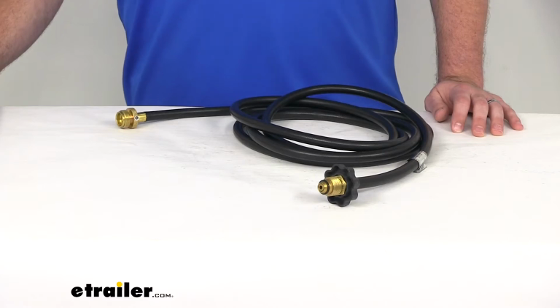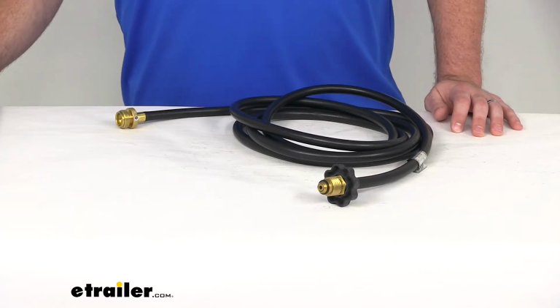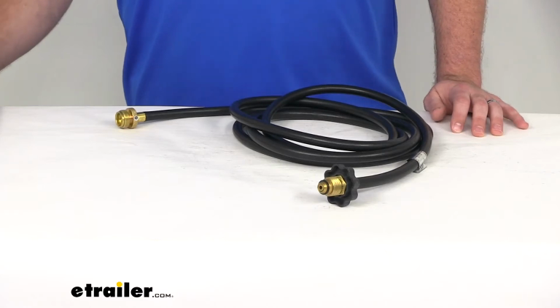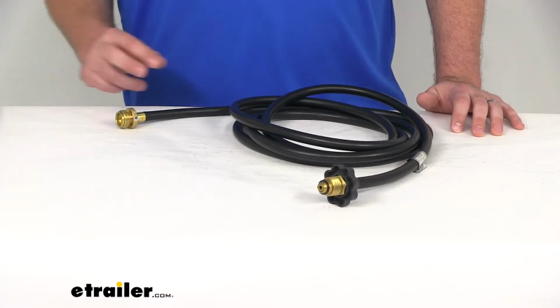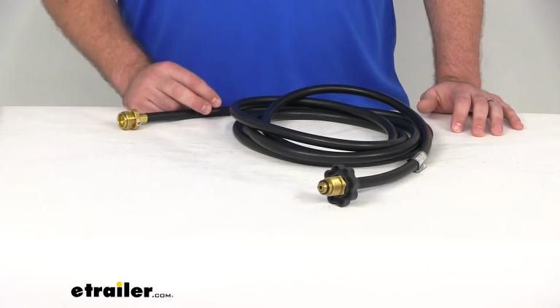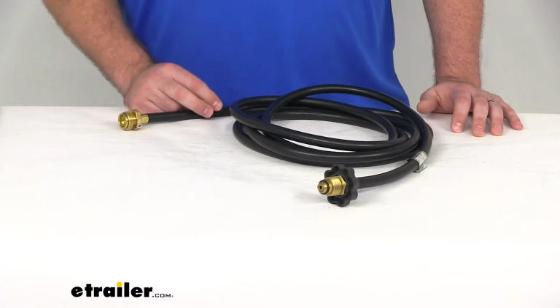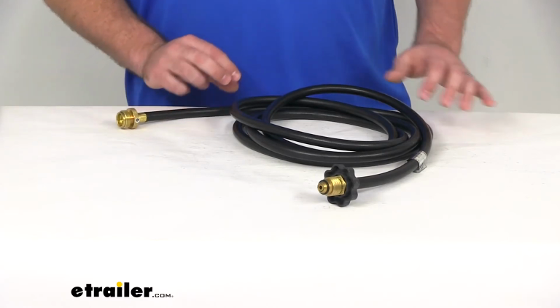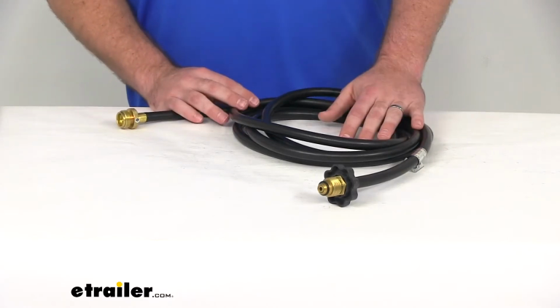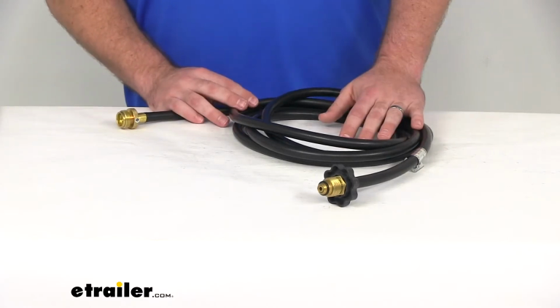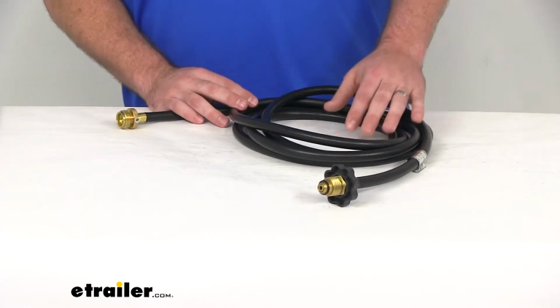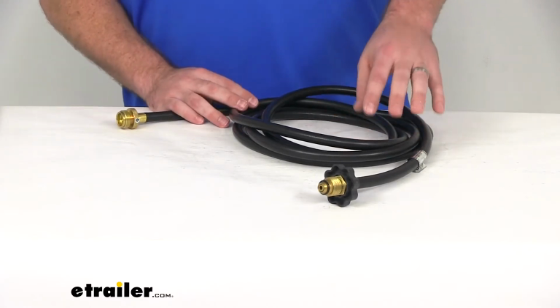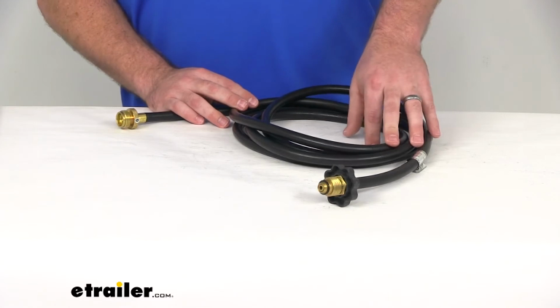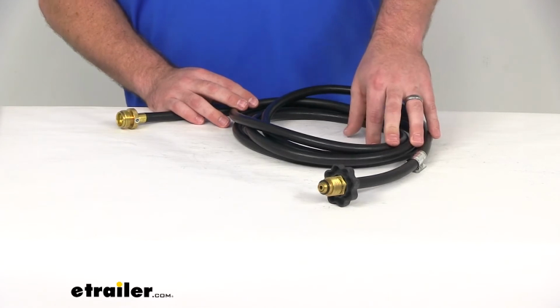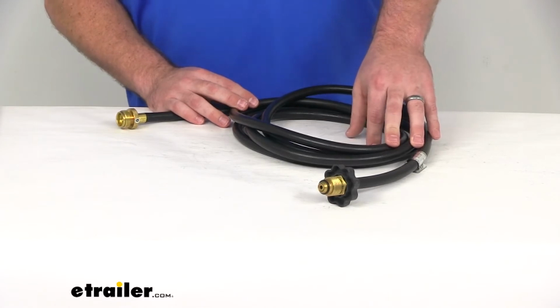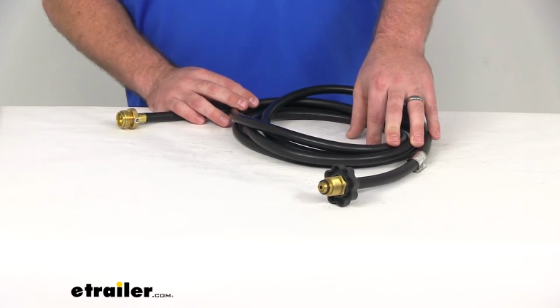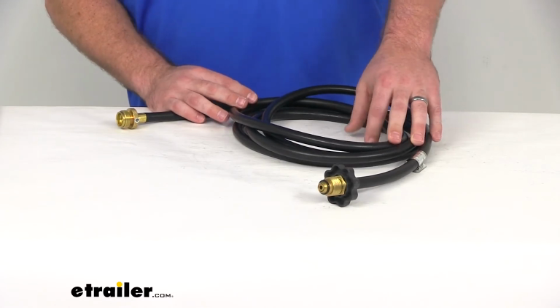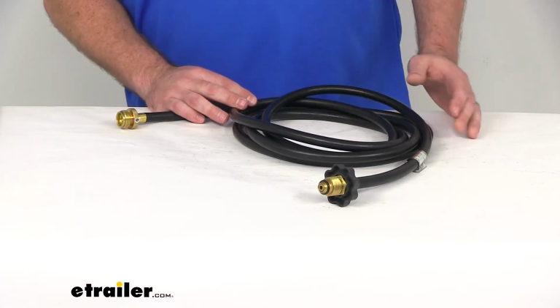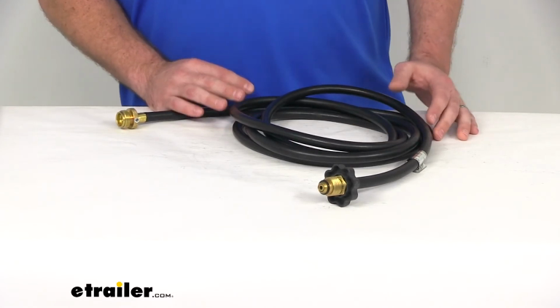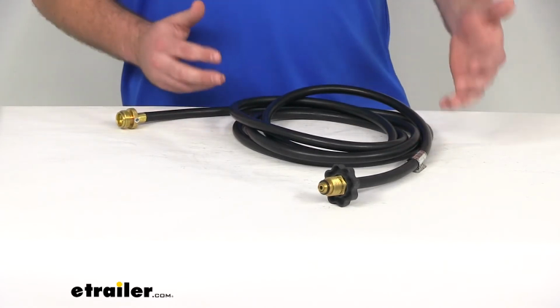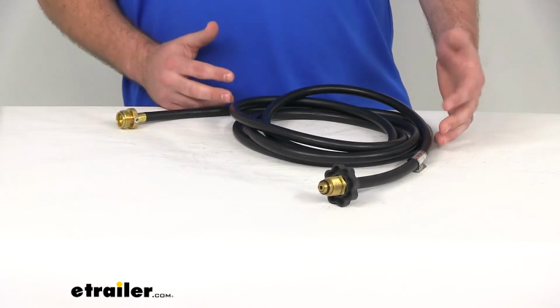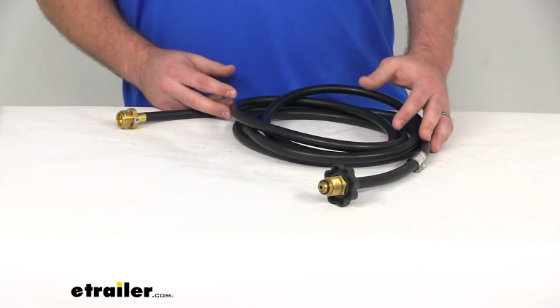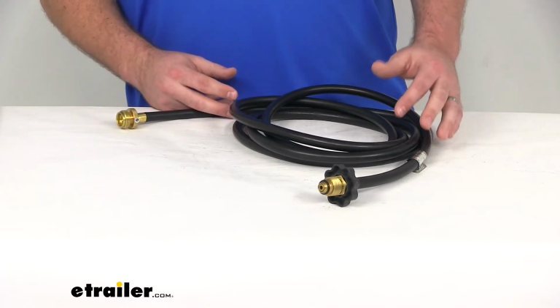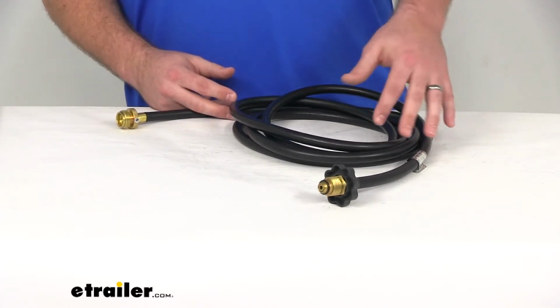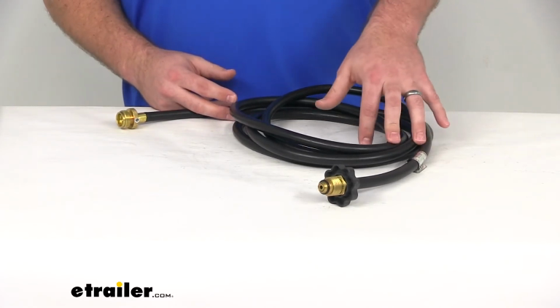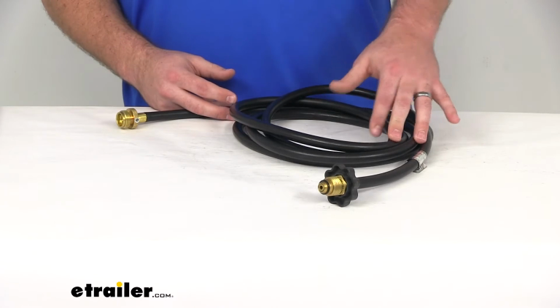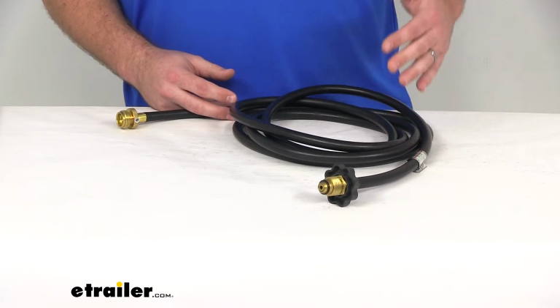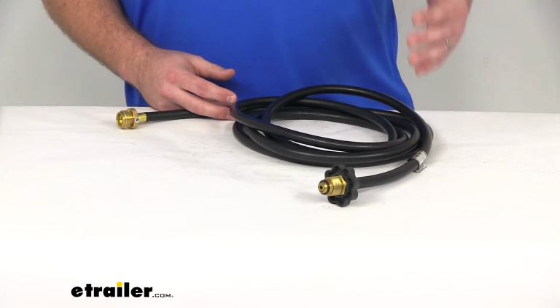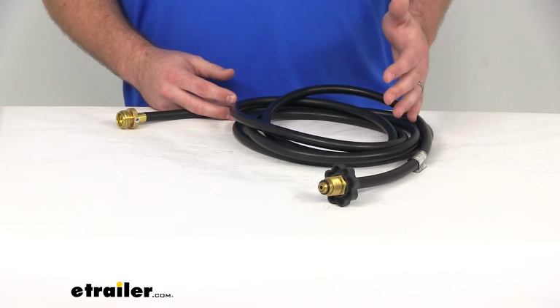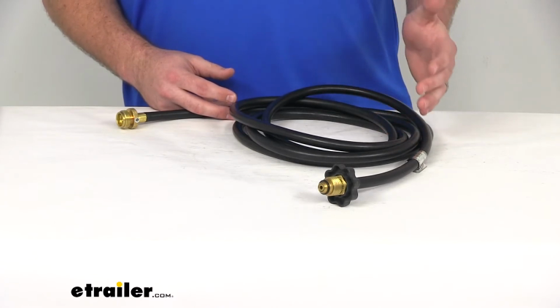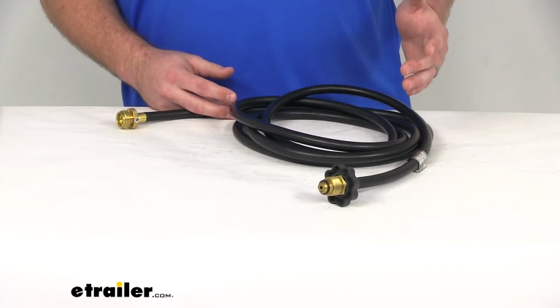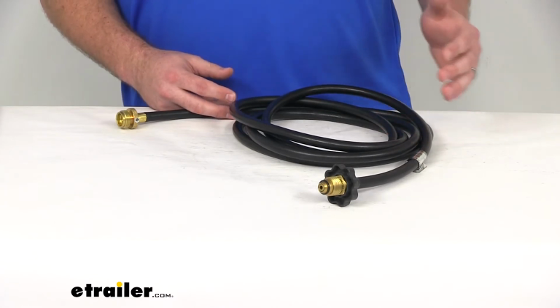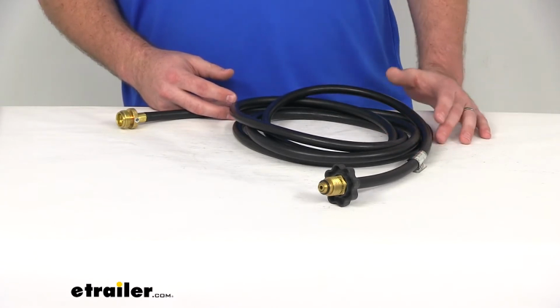Hi there, I'm Michael with eTrailer.com. Today we're going to take a quick look at the JR Products Barbecue Adapter Hose. This is designed to allow you to hook your barbecue grill up to a 20 or 30 pound propane cylinder.